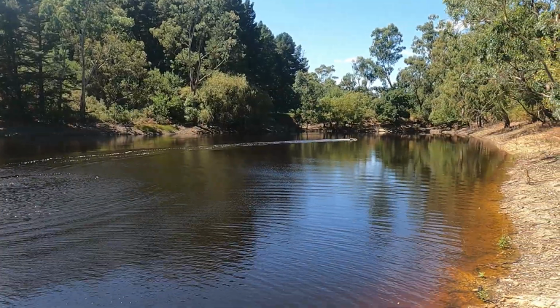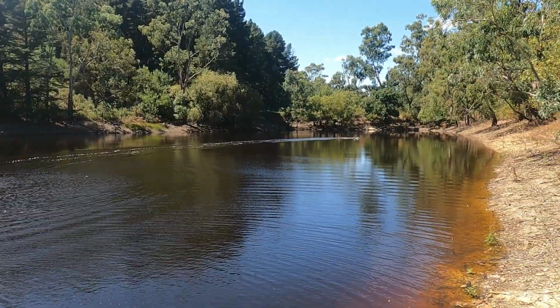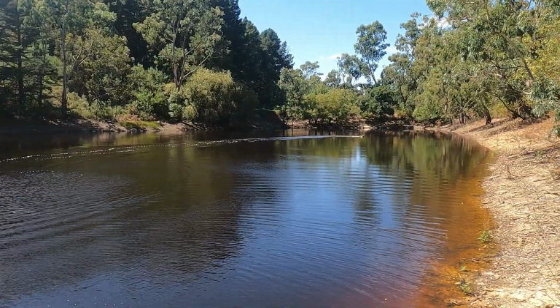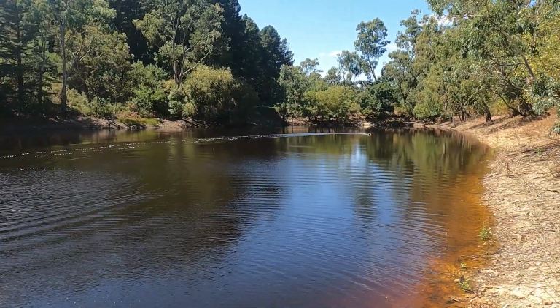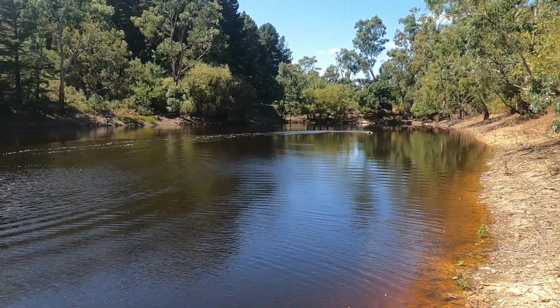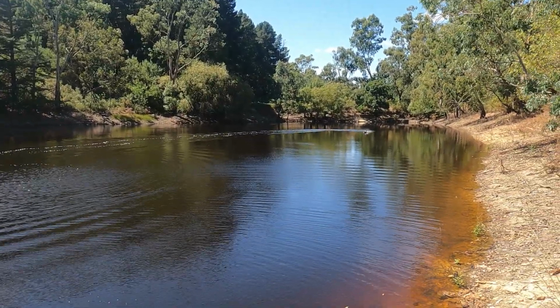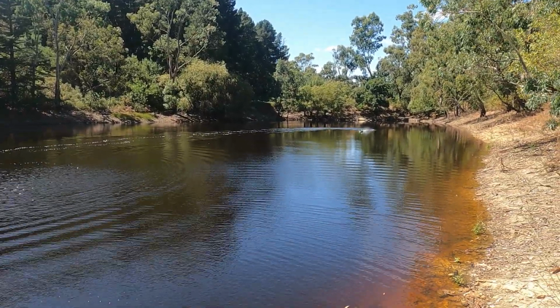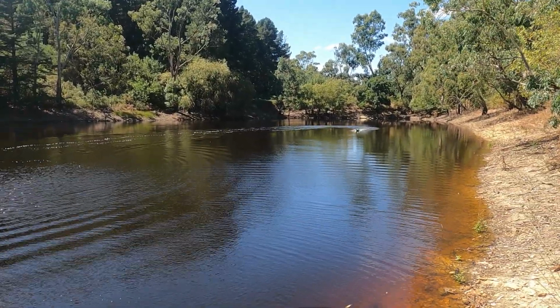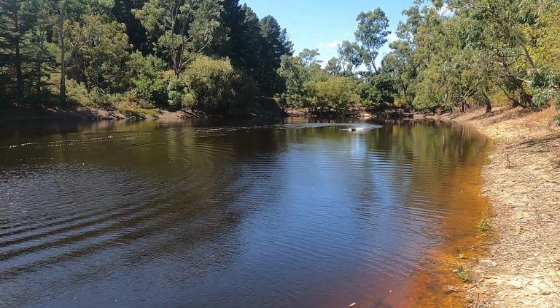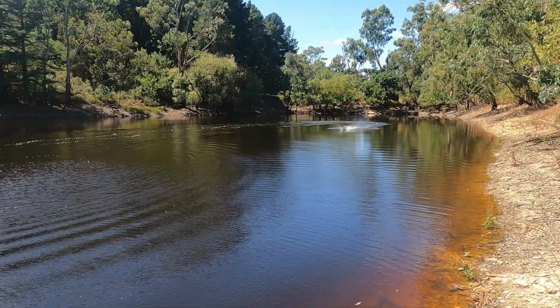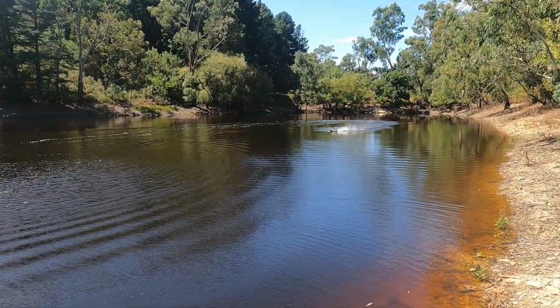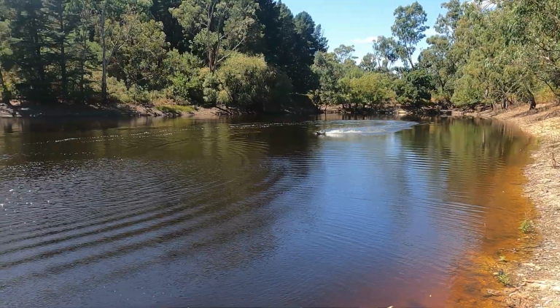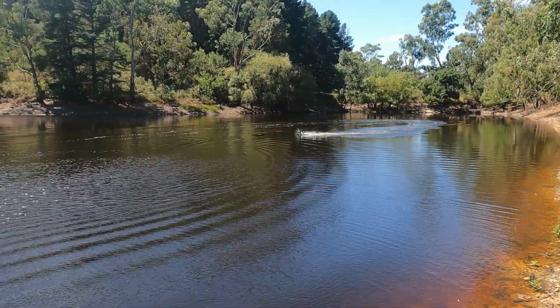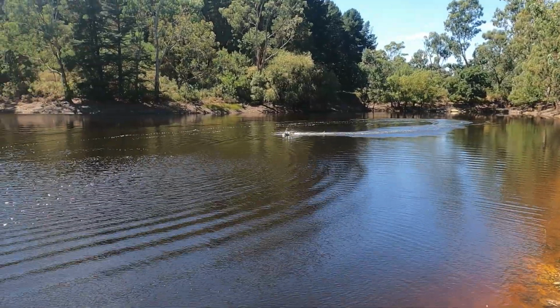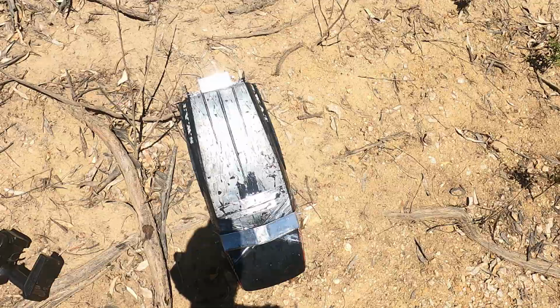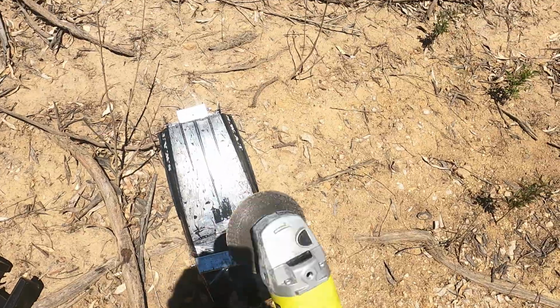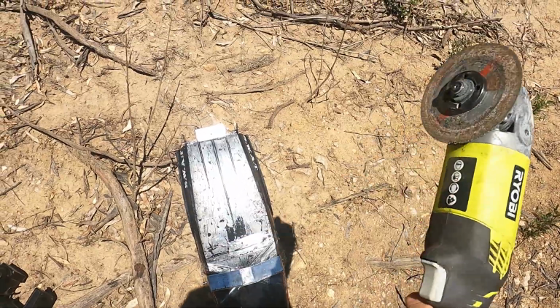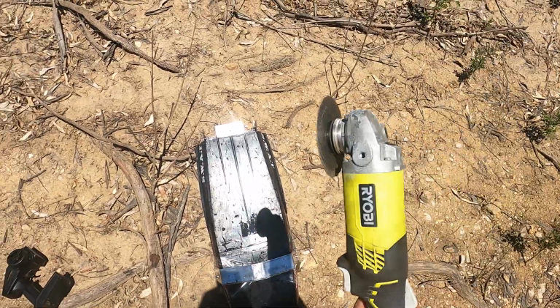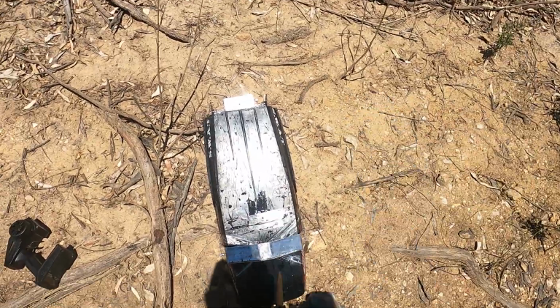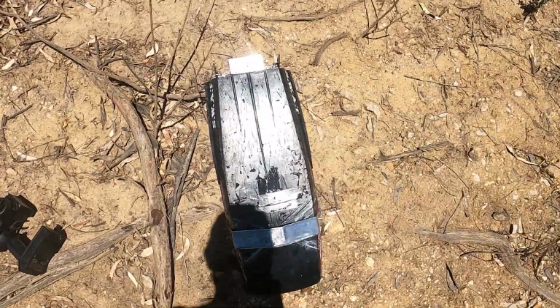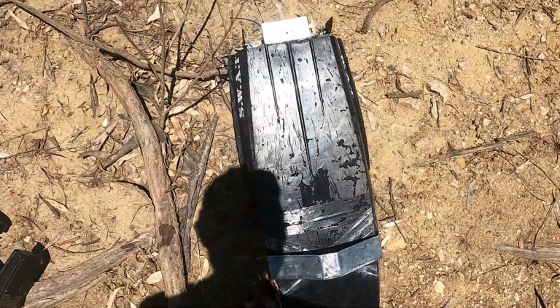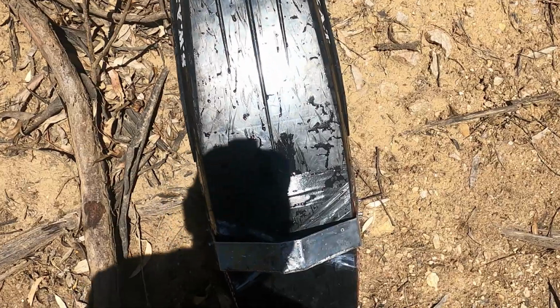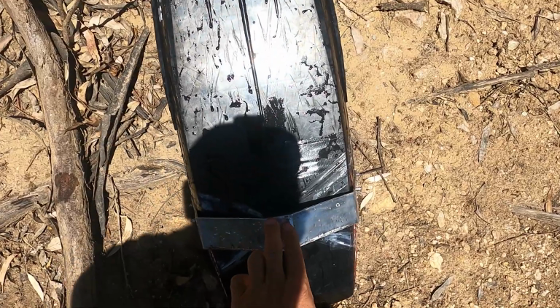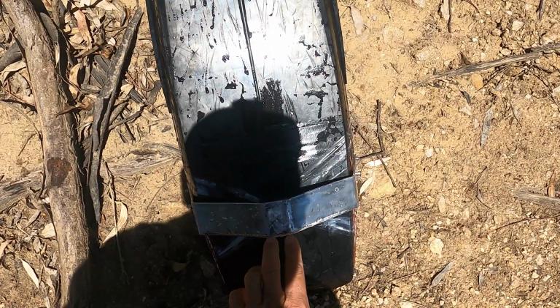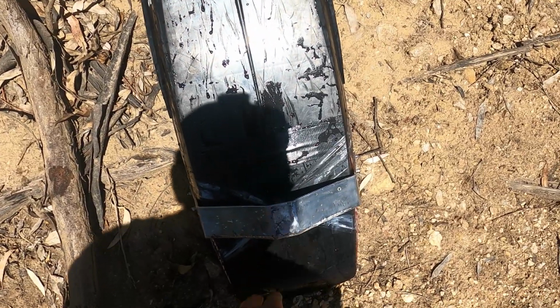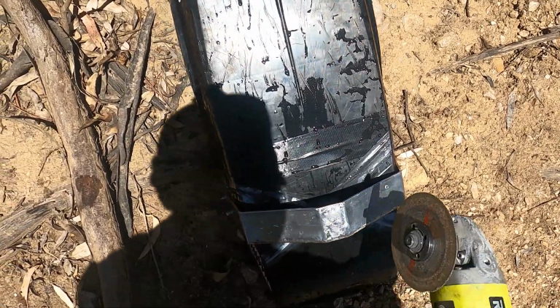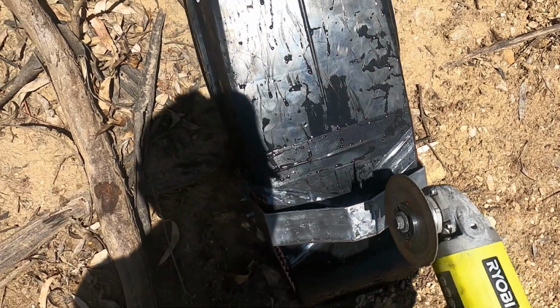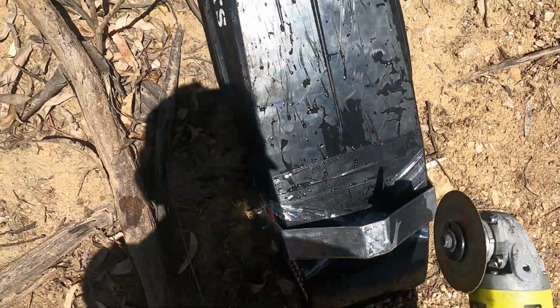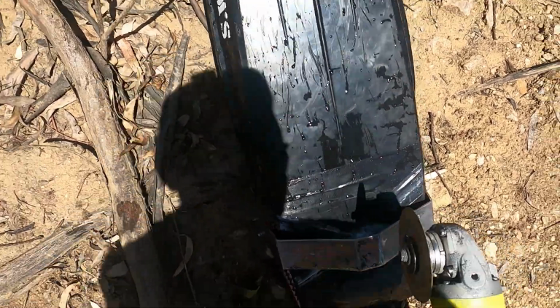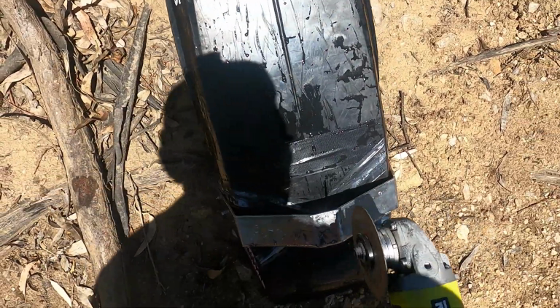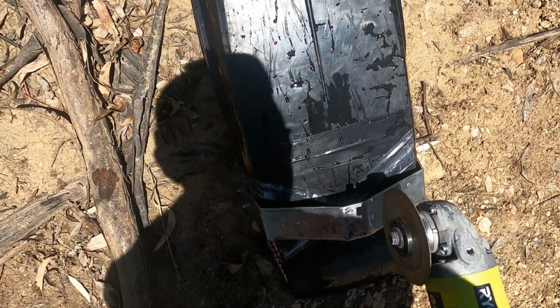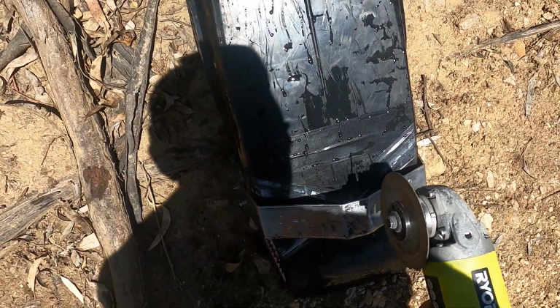It's definitely better but it's still rocking. Luckily I brought my favorite tool to the lake, so I'm just going to cut this part out here and see if that helps.